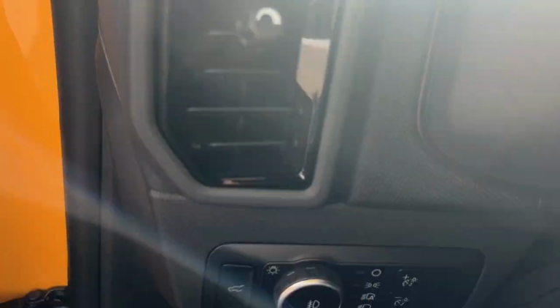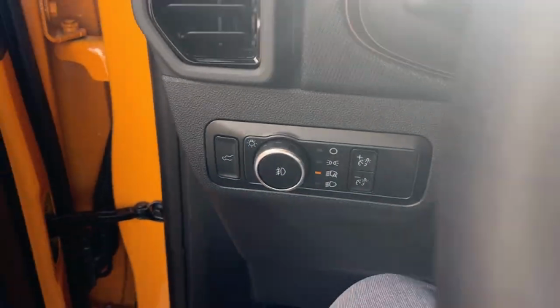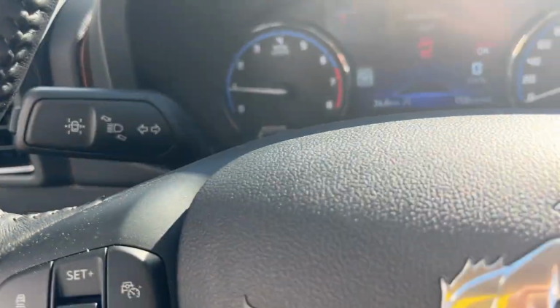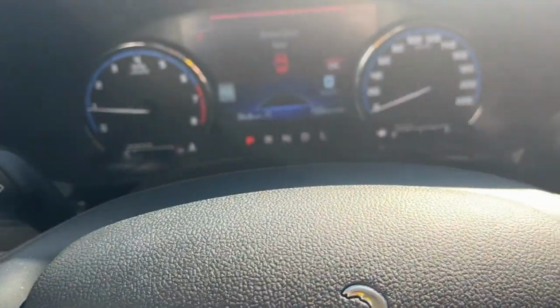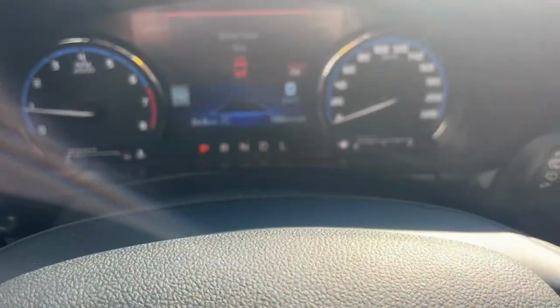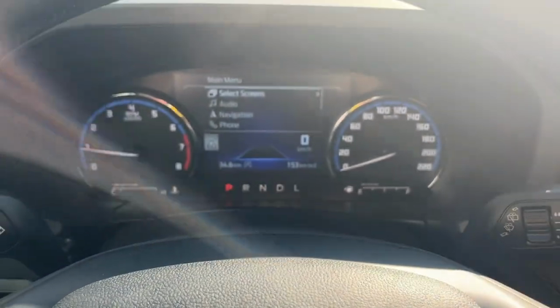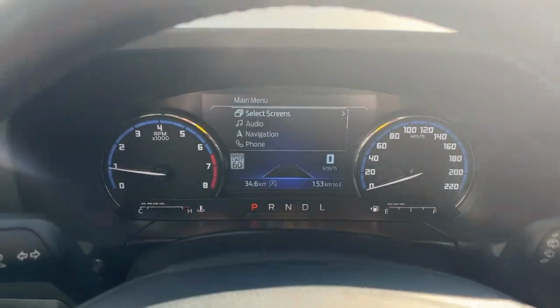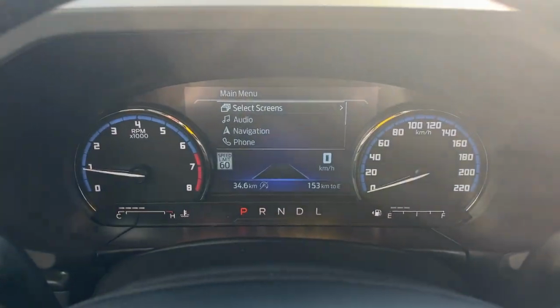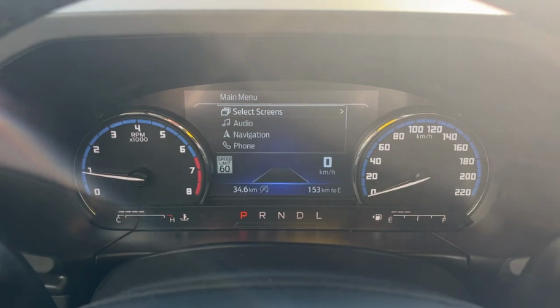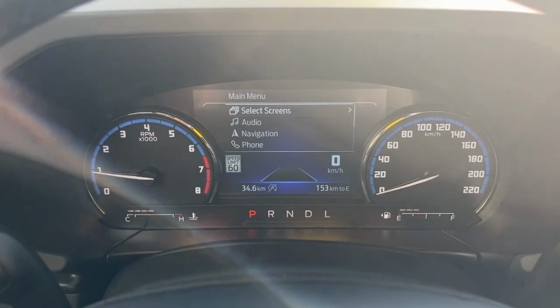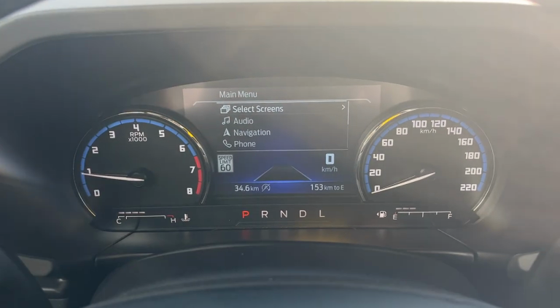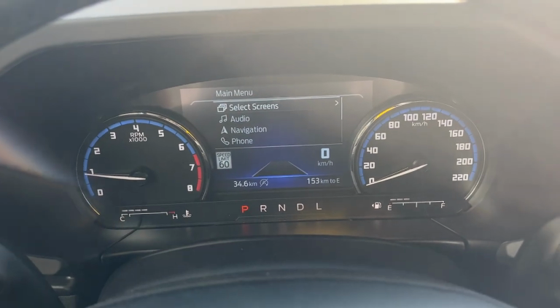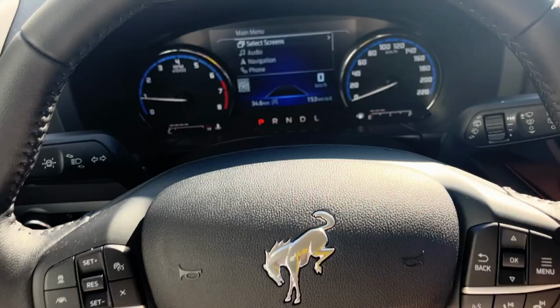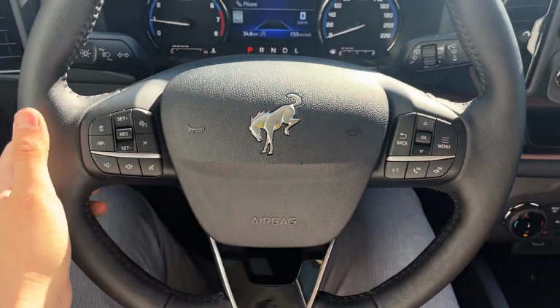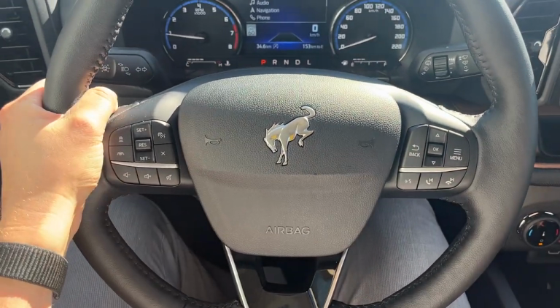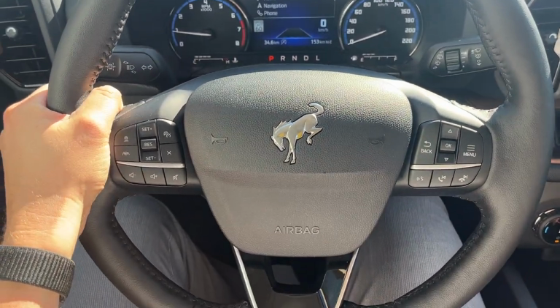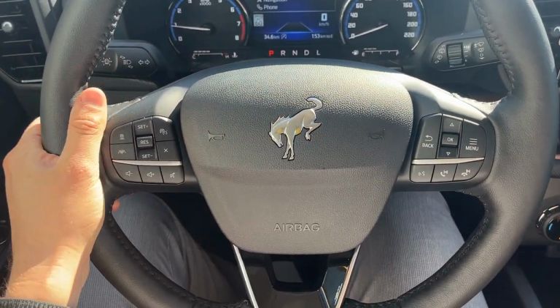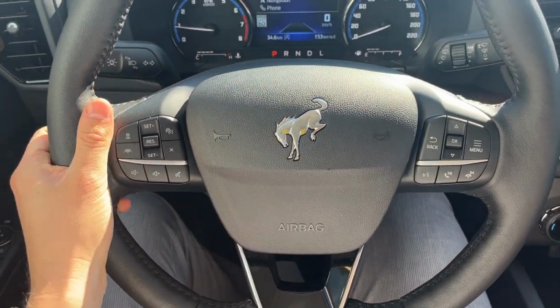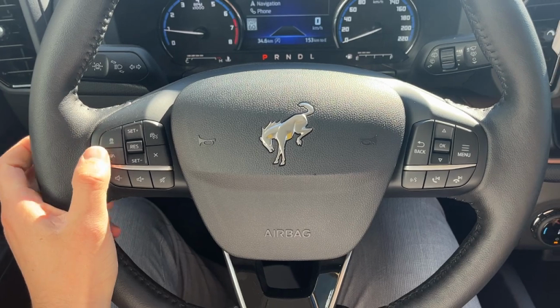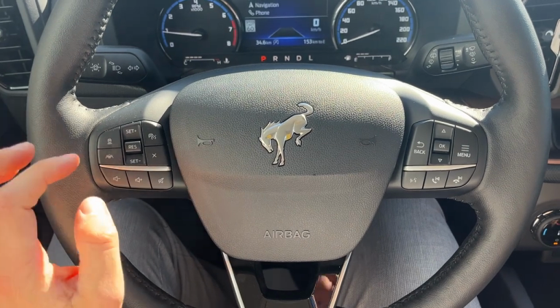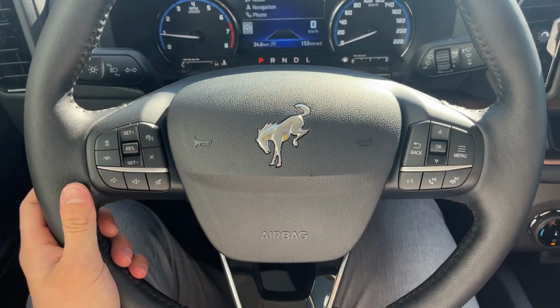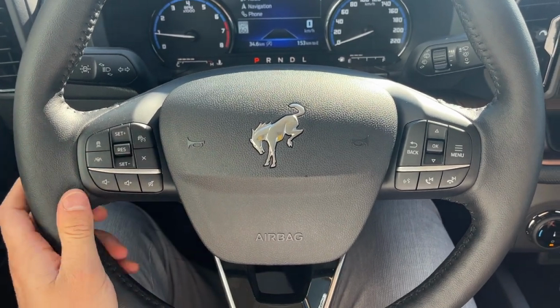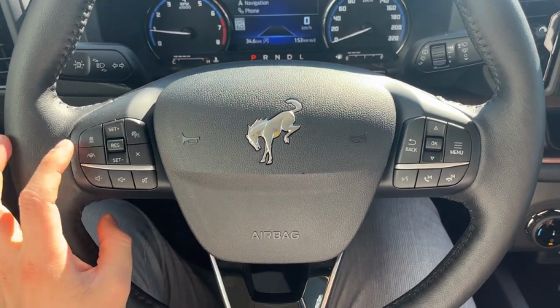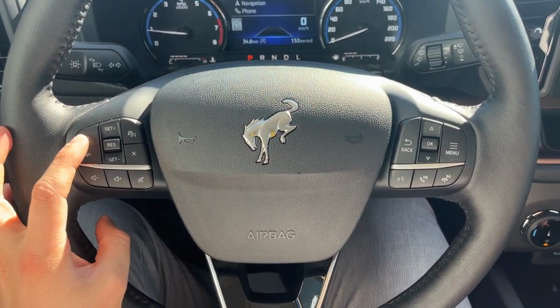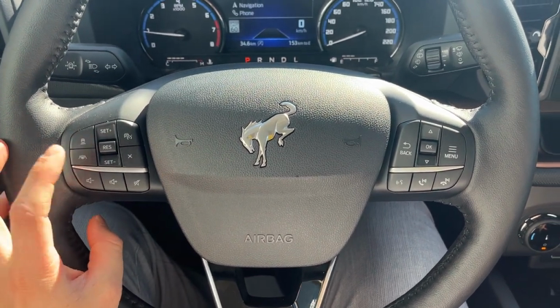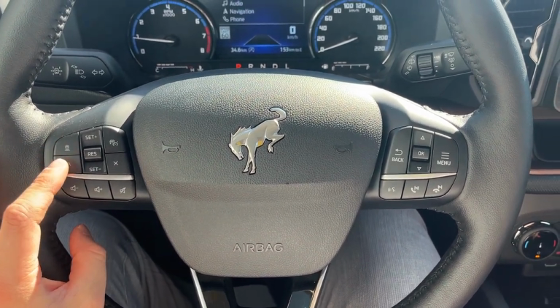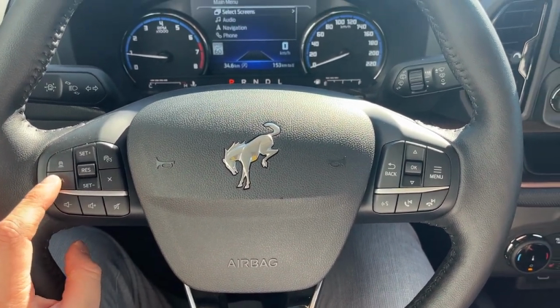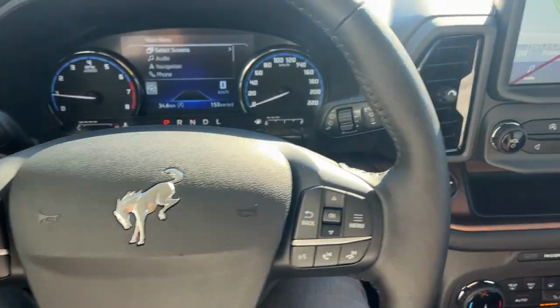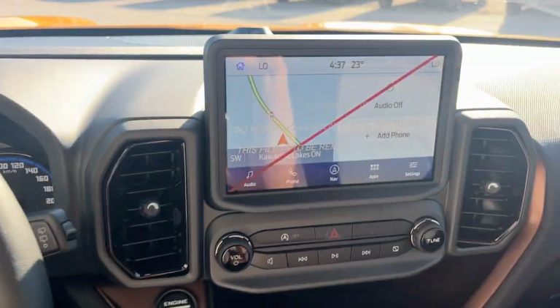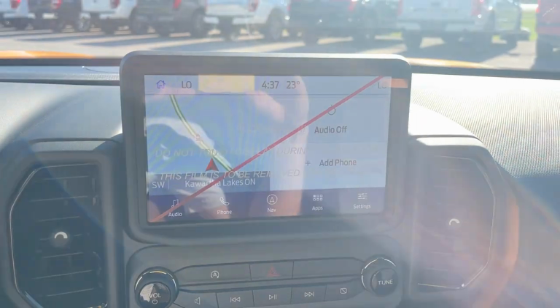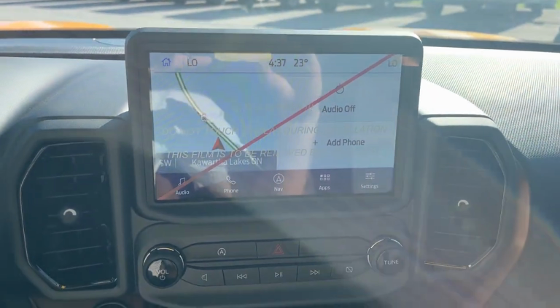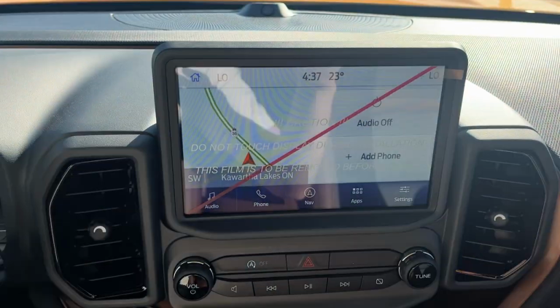Of course, automatic headlights. Stepping into the vehicle, you do have your digital display, which is customizable, right behind the steering wheel. The steering wheel itself is heated and really comfortable. This one has Ford Co-Pilot Assist Plus, so you do have adaptive cruise control and lane centering, as well as connected built-in navigation.